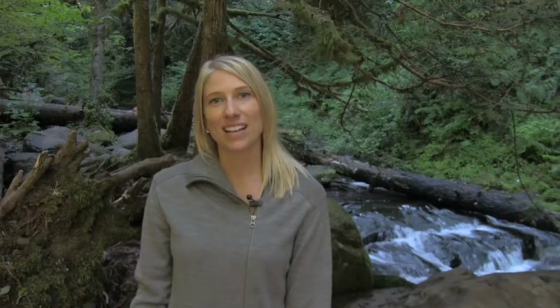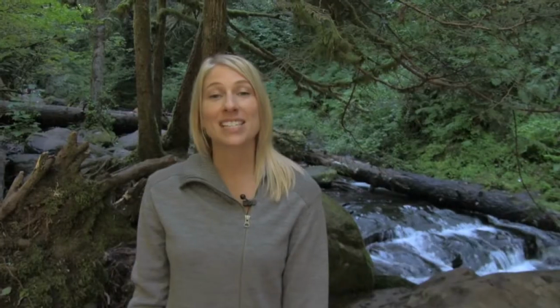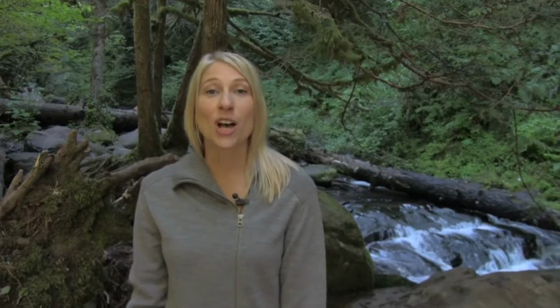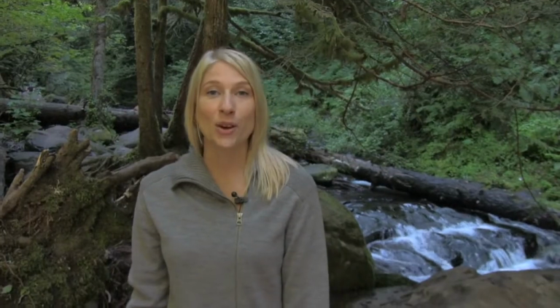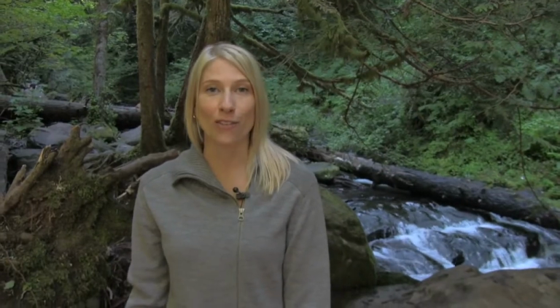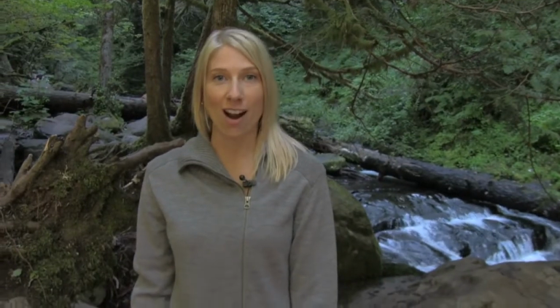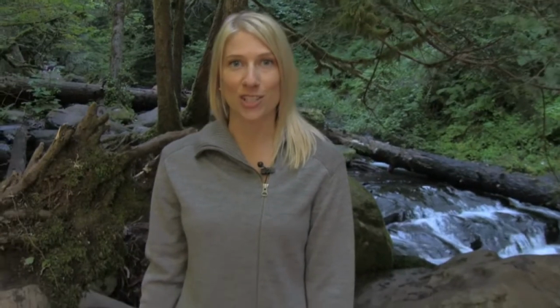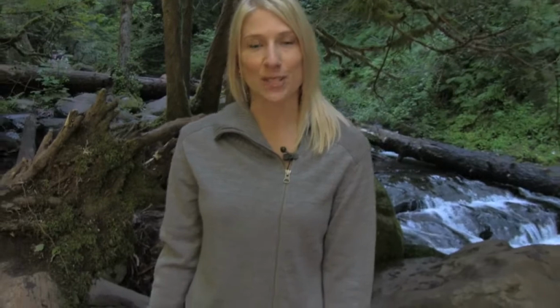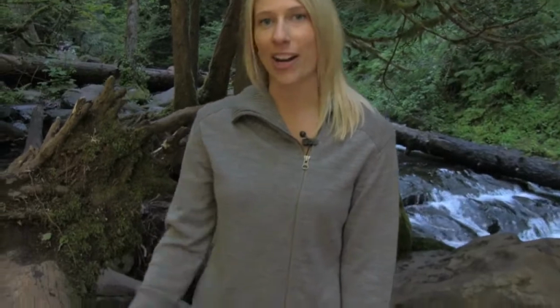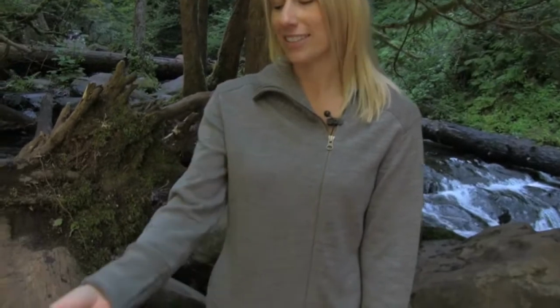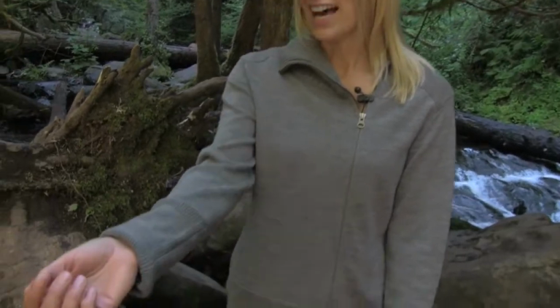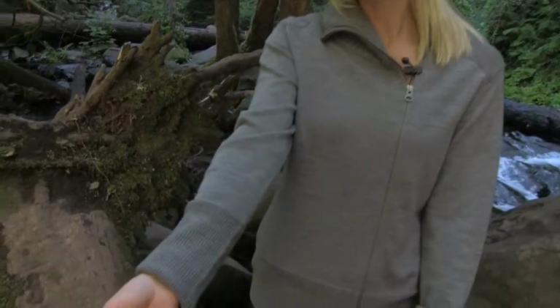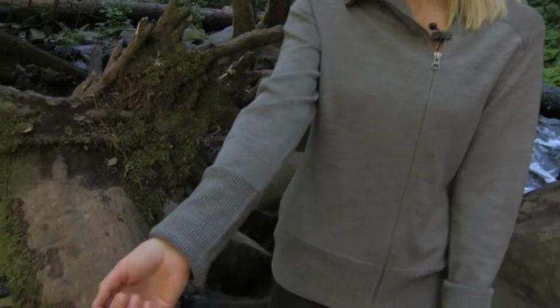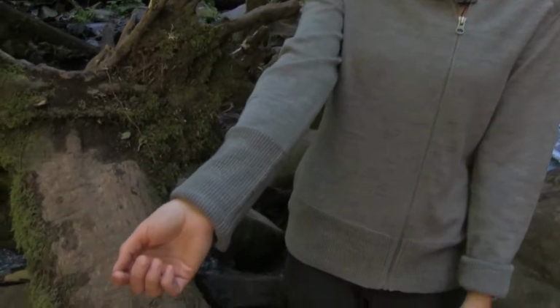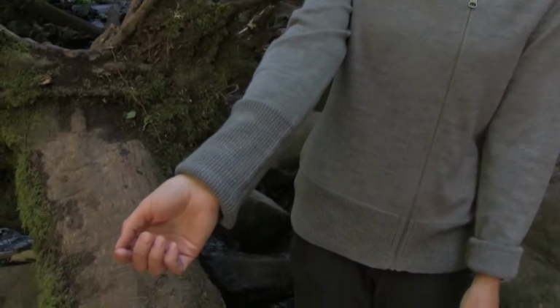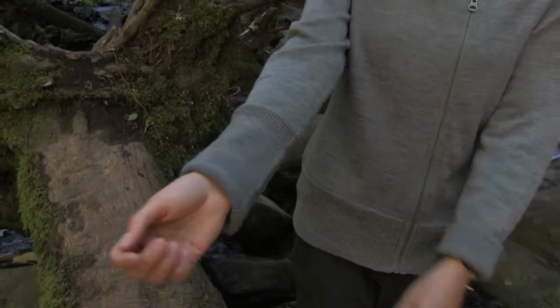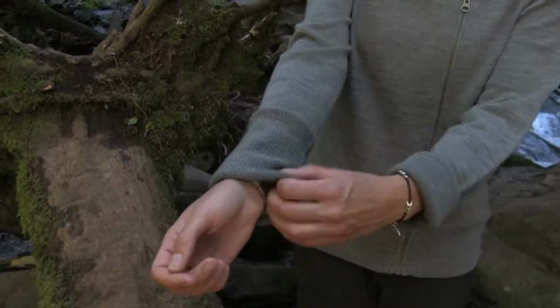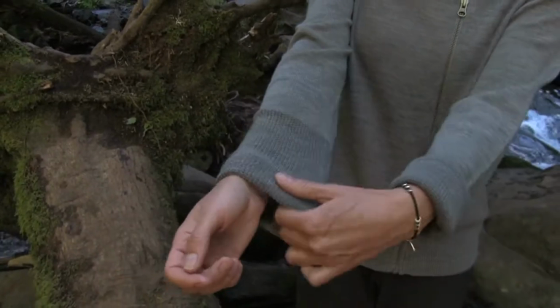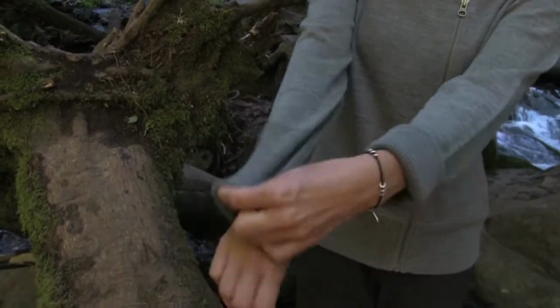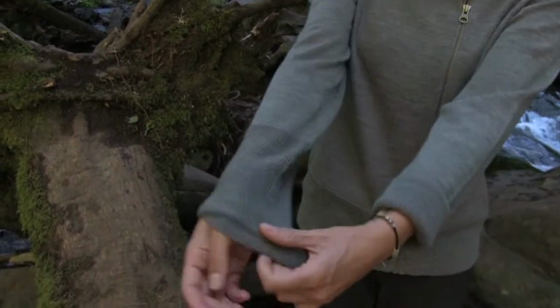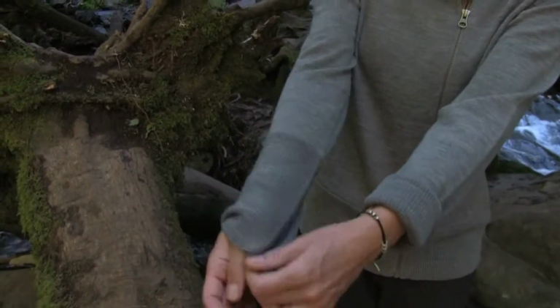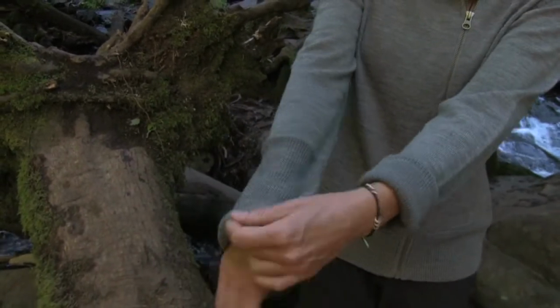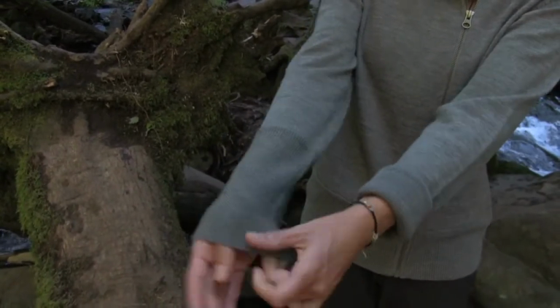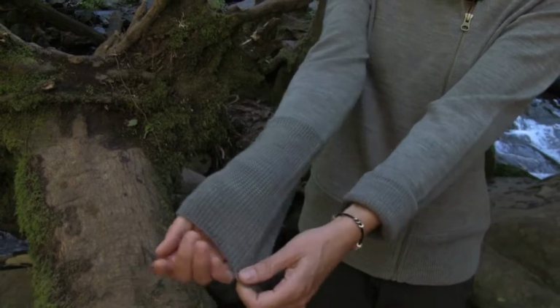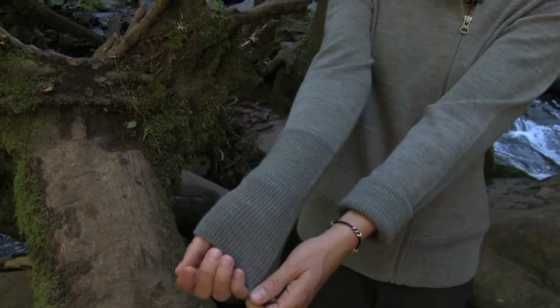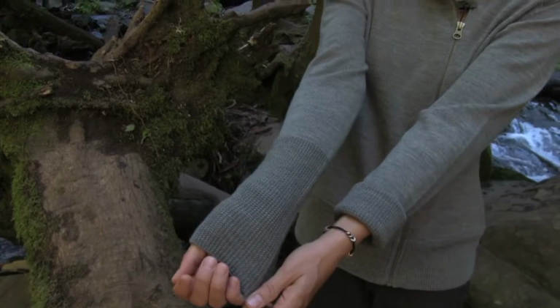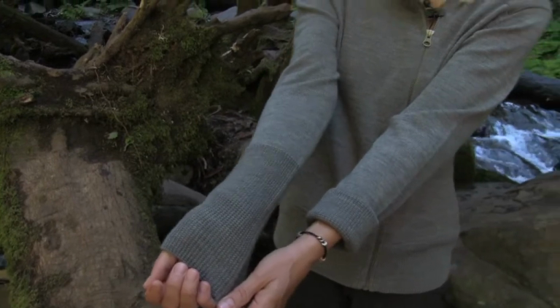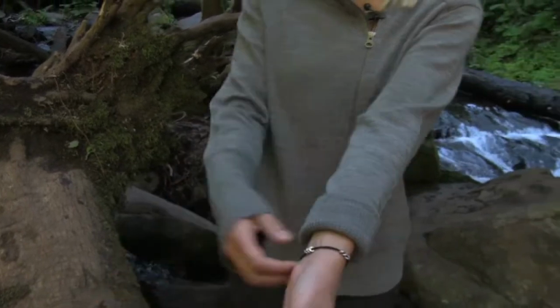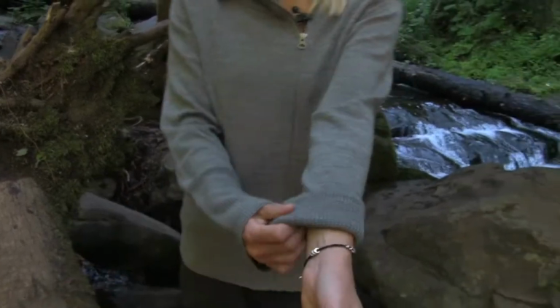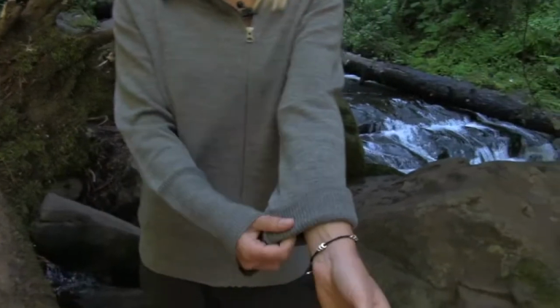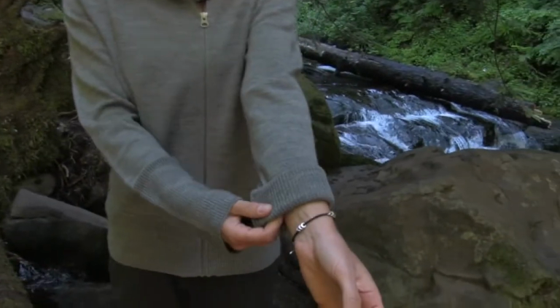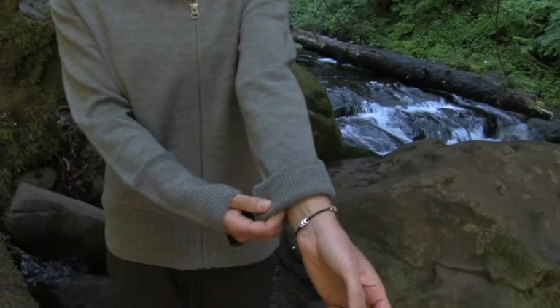The sleeves also have great options on this sweater. I can wear them normal, pull them down to keep my hands nice and warm, or rolled up for a cooler feel.